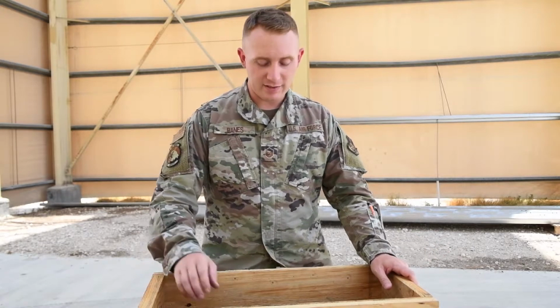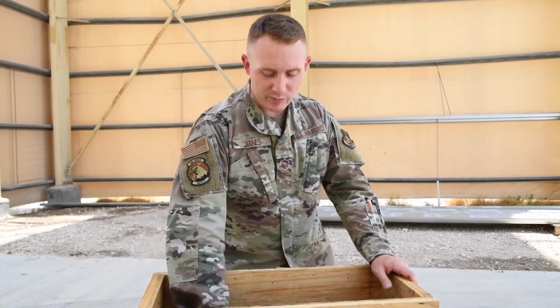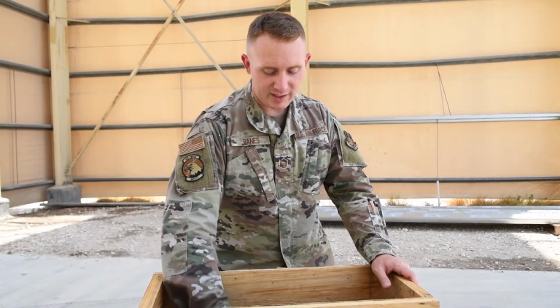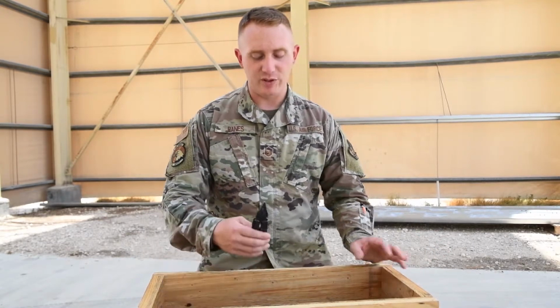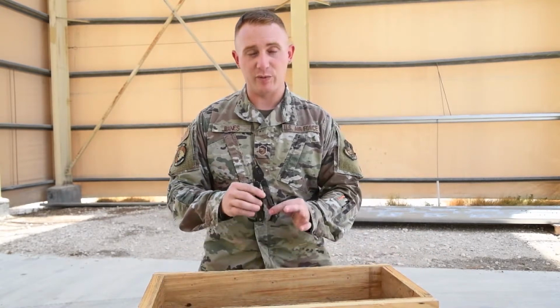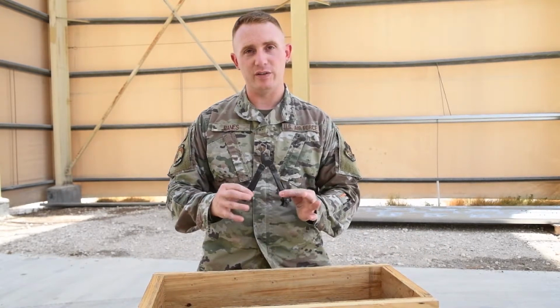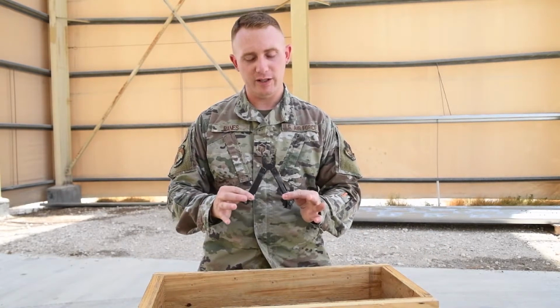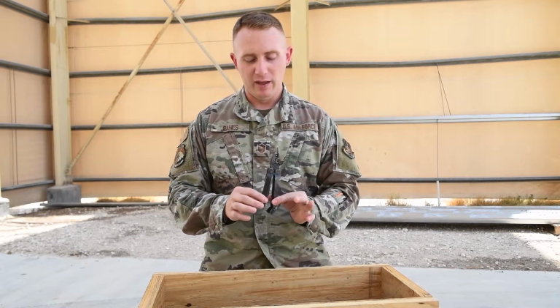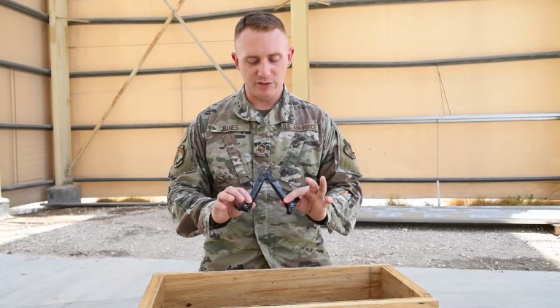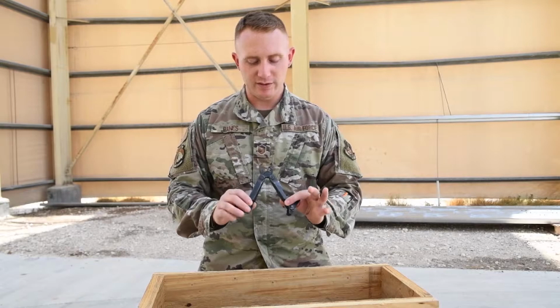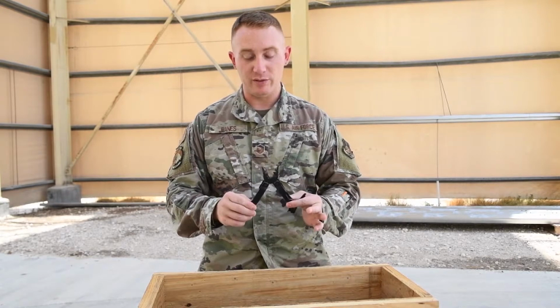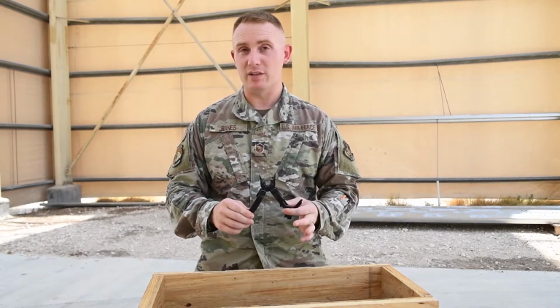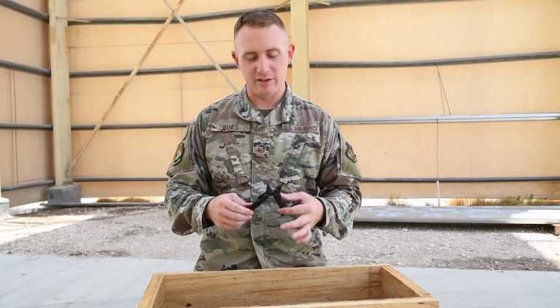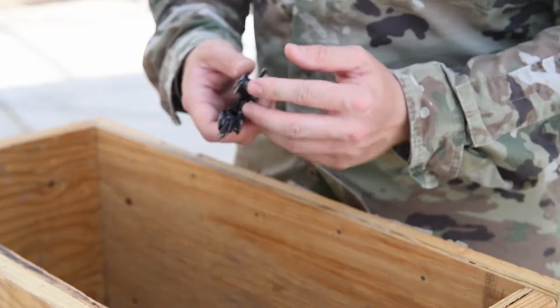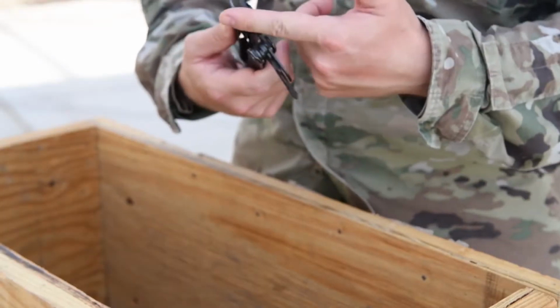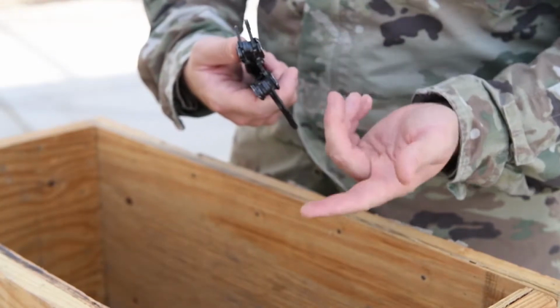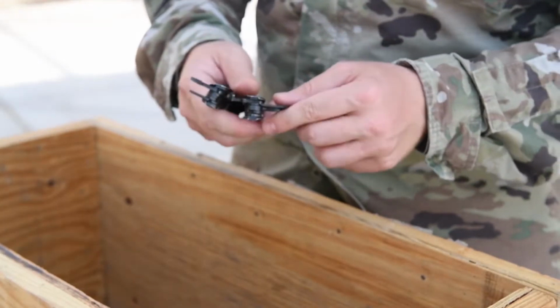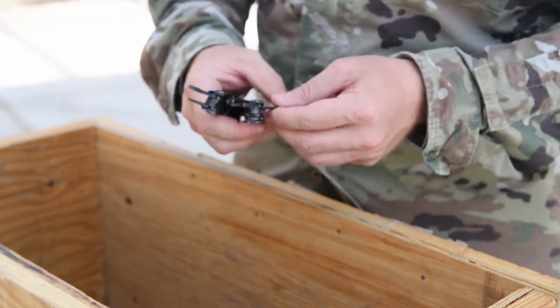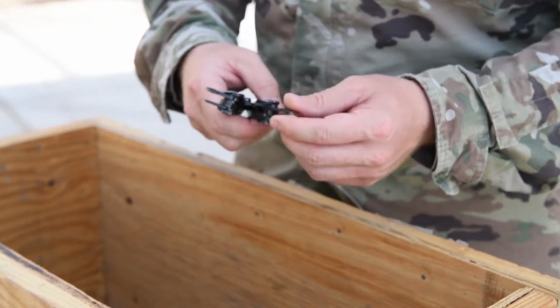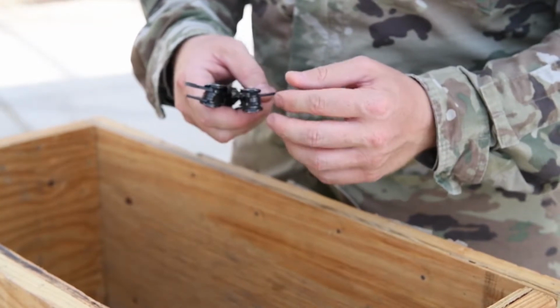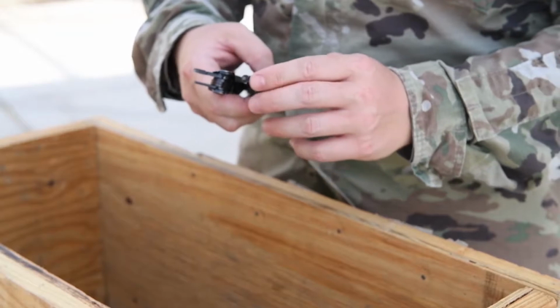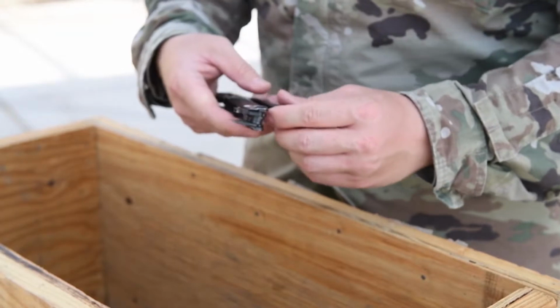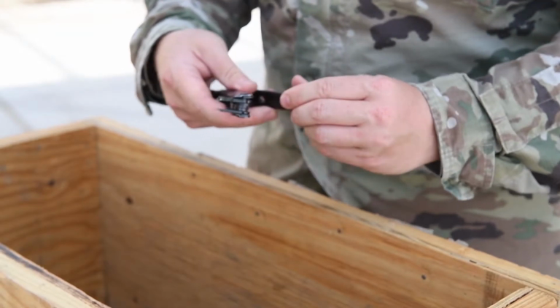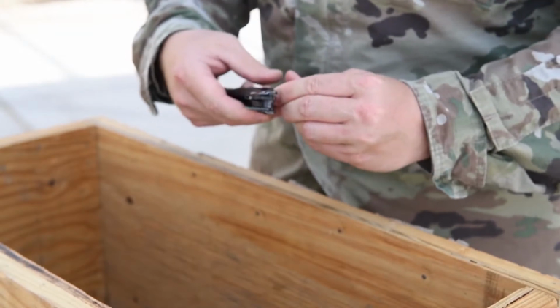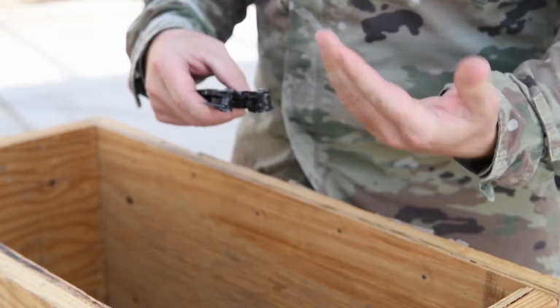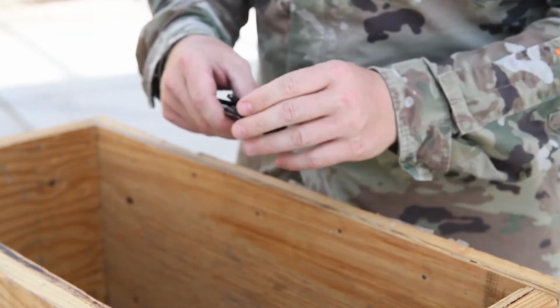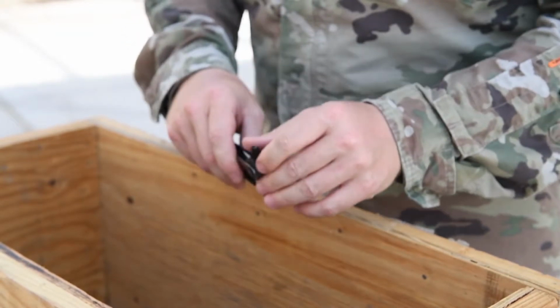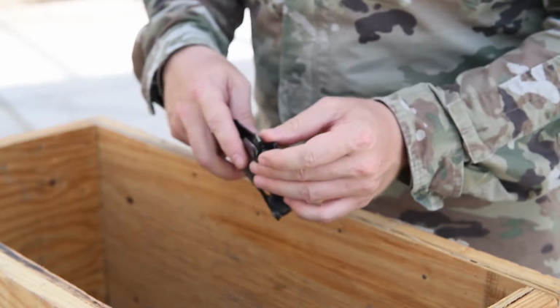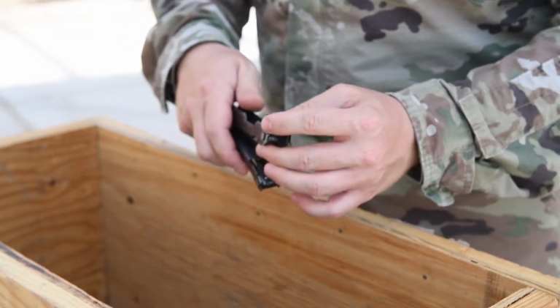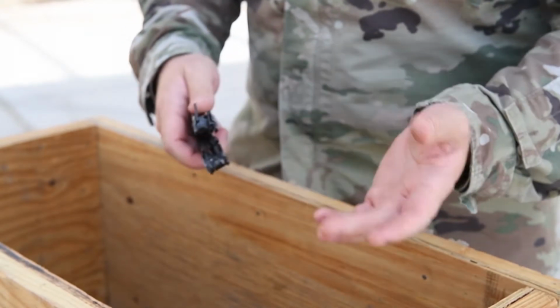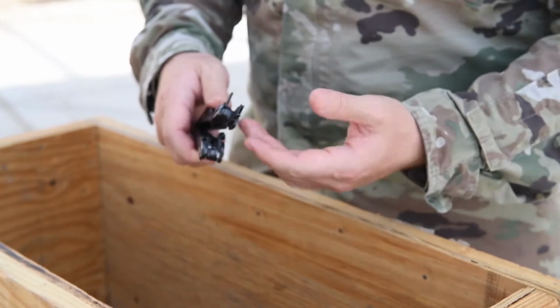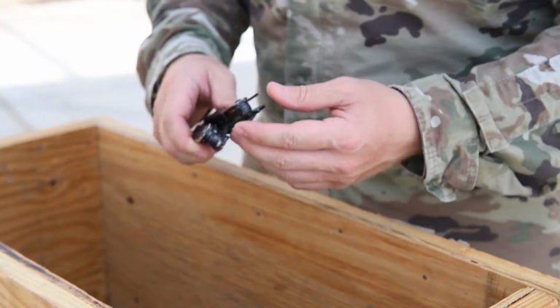Today, we brought an example to show you of something we found here on the runway. It's a multi-tool that we know does not belong on the runway, but it was still found there regardless. And as you can see, it was clearly run over by one of the aircraft, either taxiing, or during takeoff procedure, or whatever it may have been.